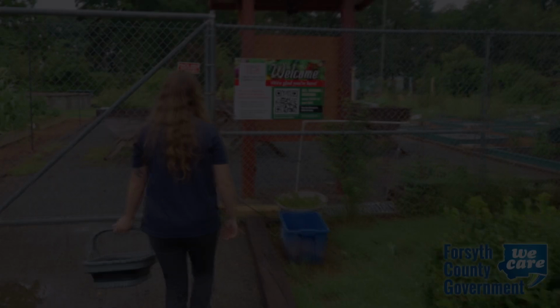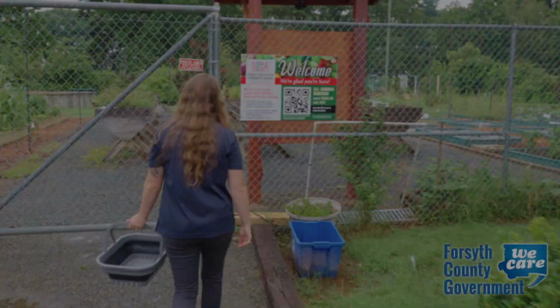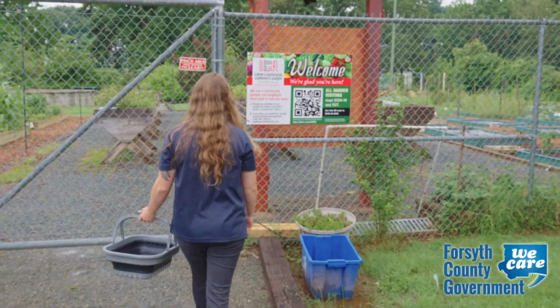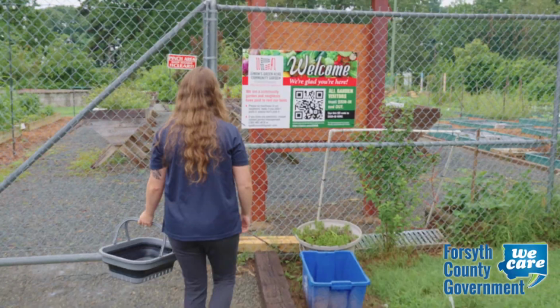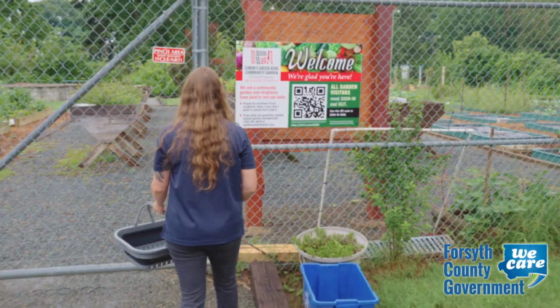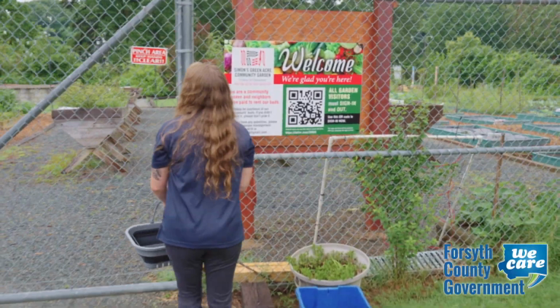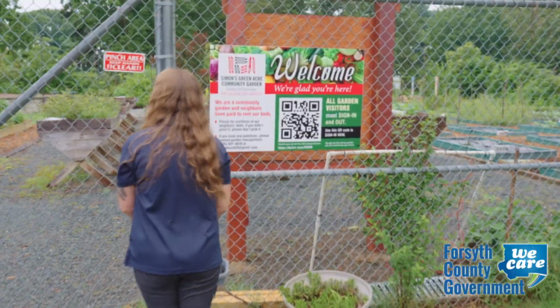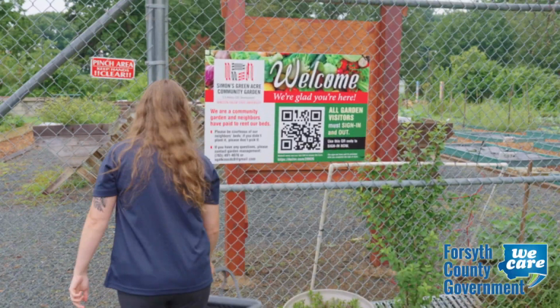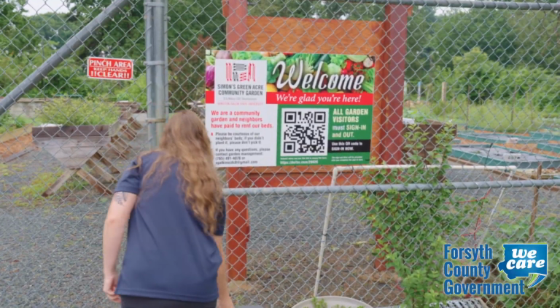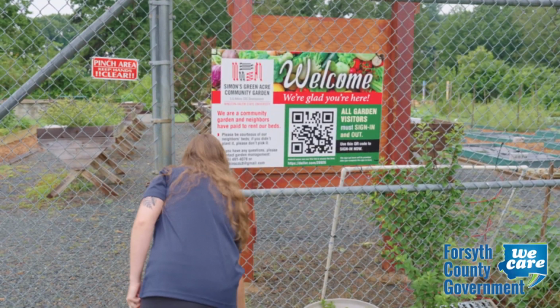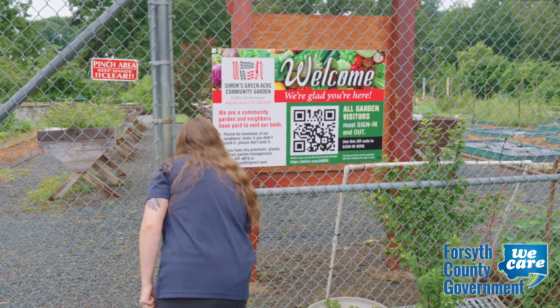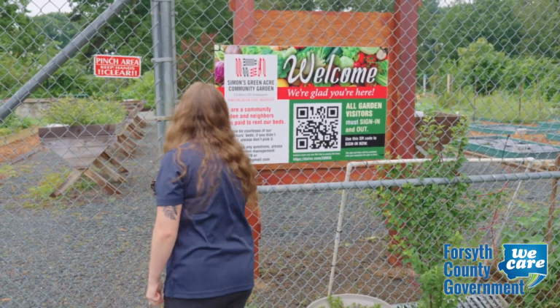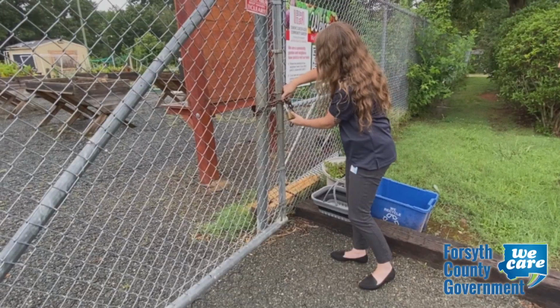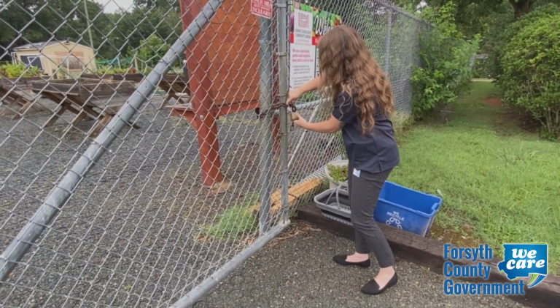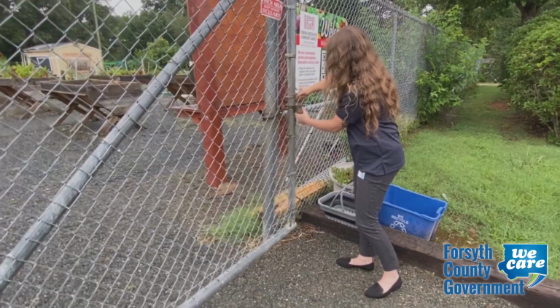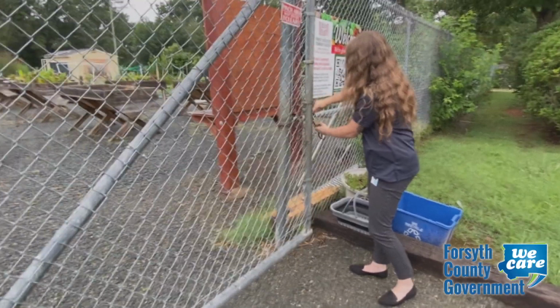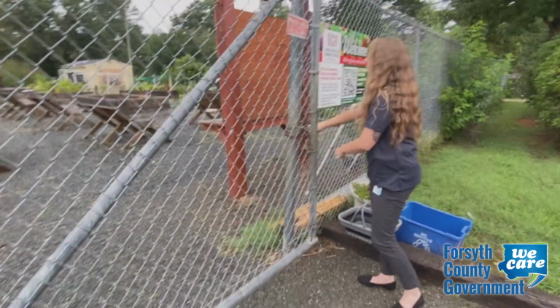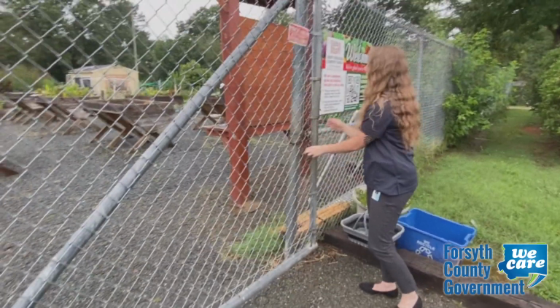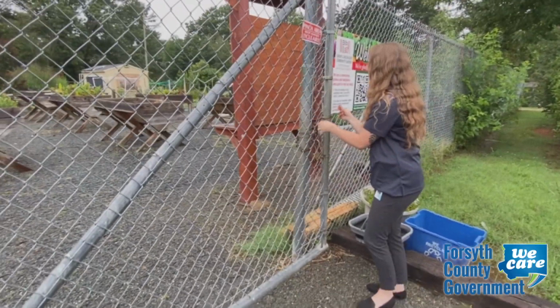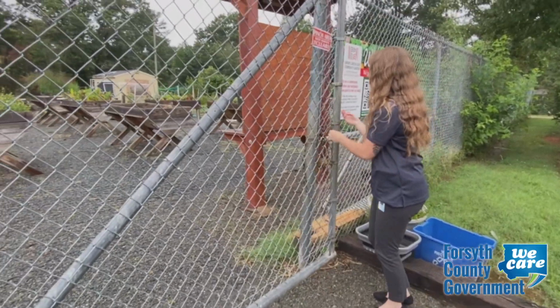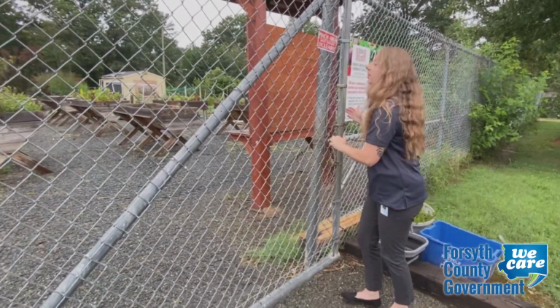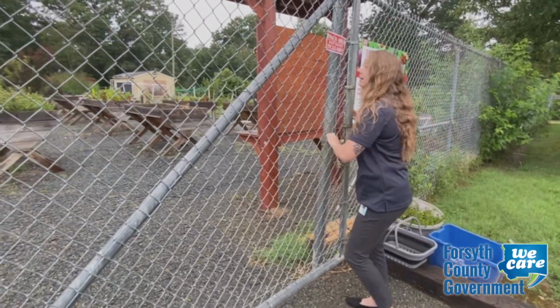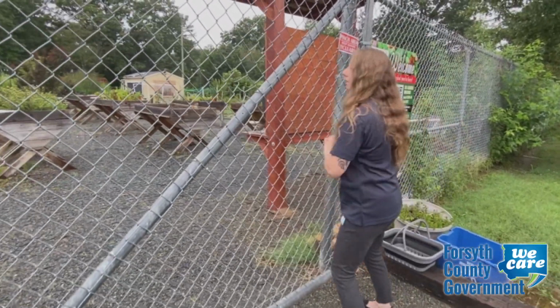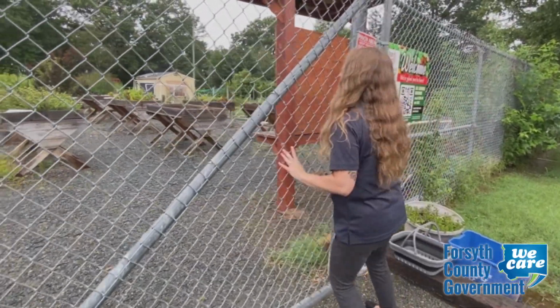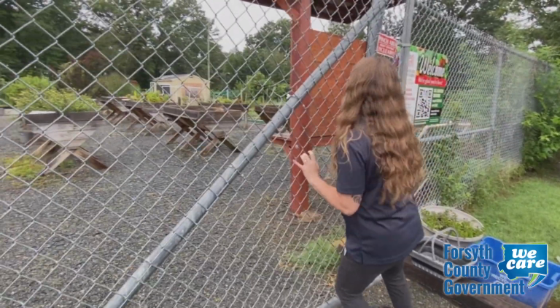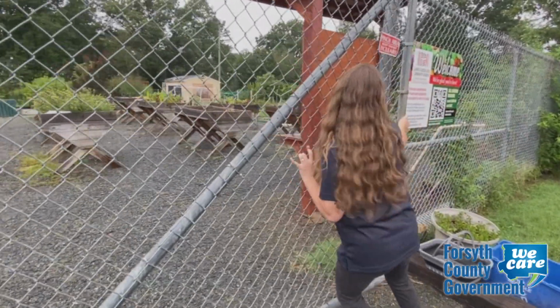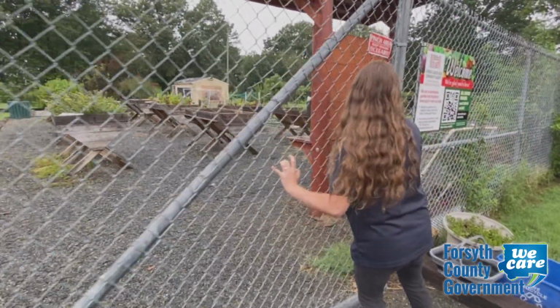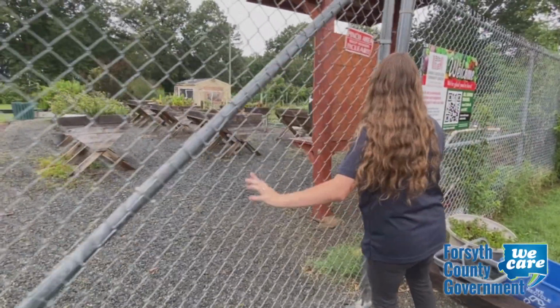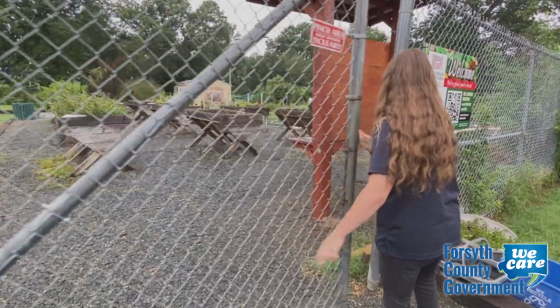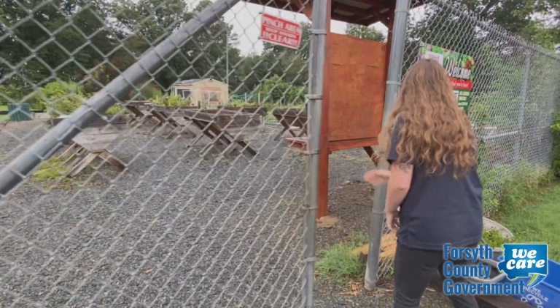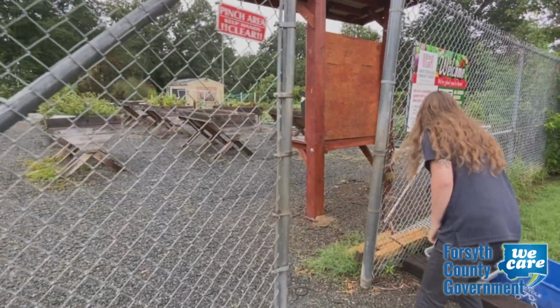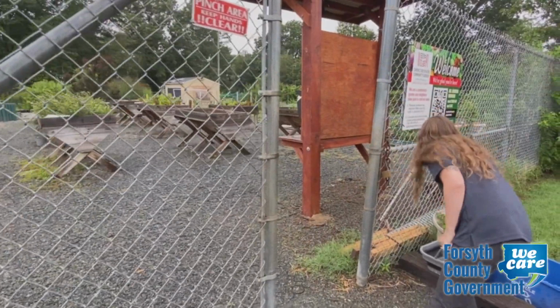It's before 8 a.m. Monday, and Katie Johnson of Public Health's Healthy Communities Program is ready to get her hands dirty to feed residents who have few healthy choices.